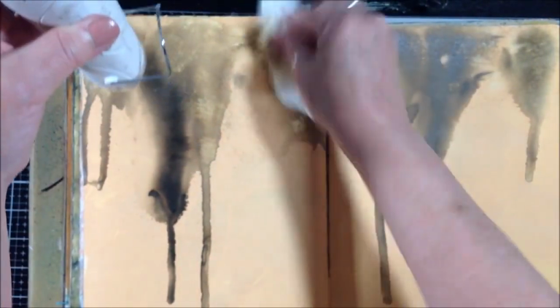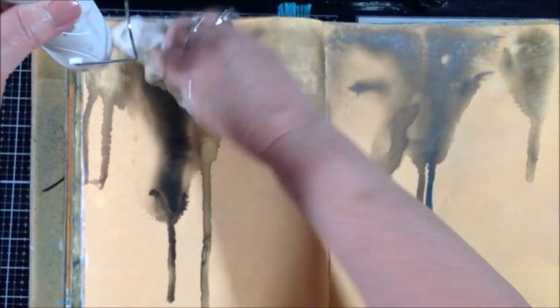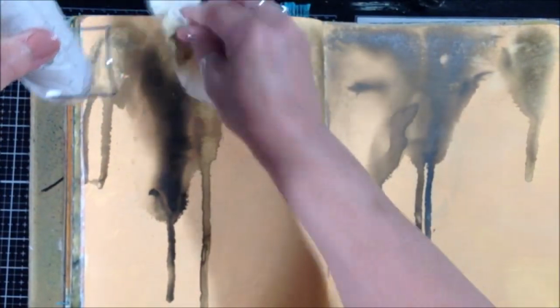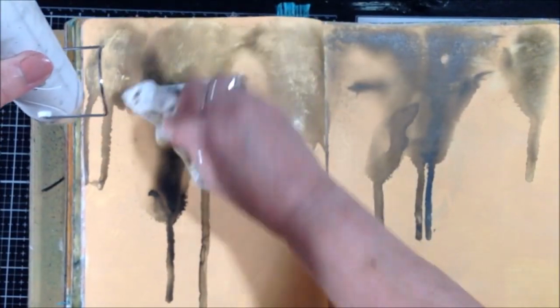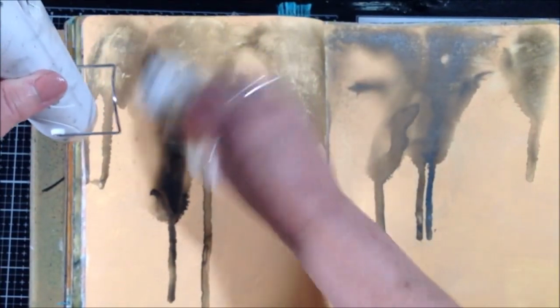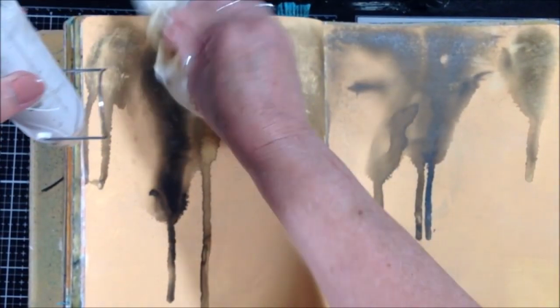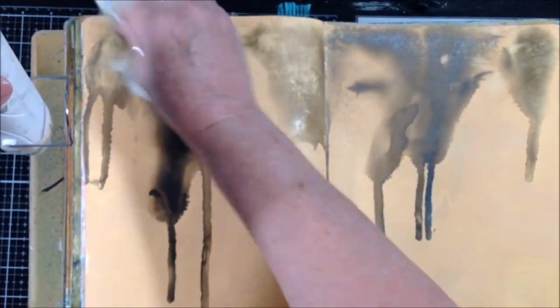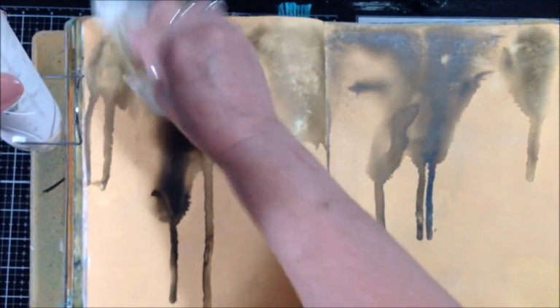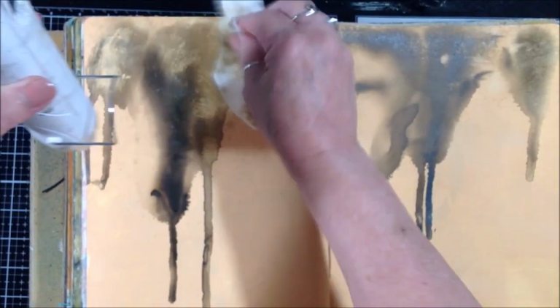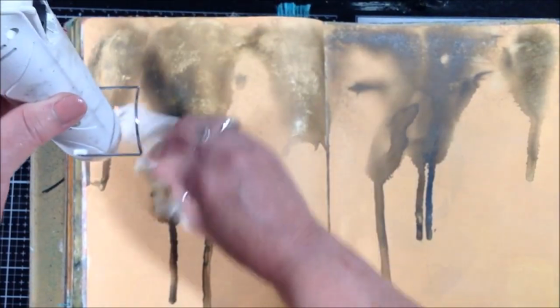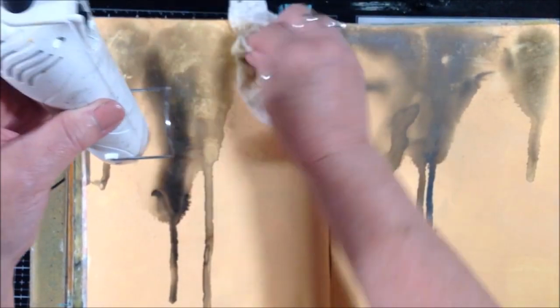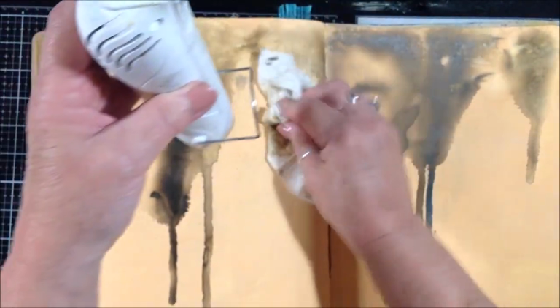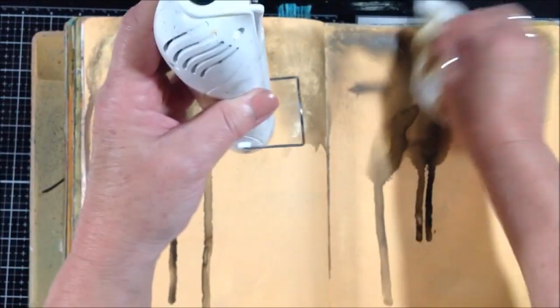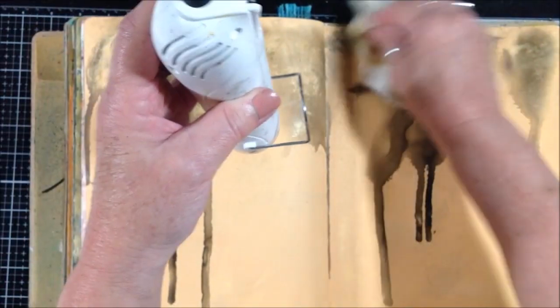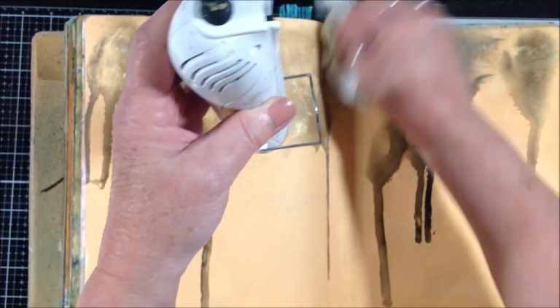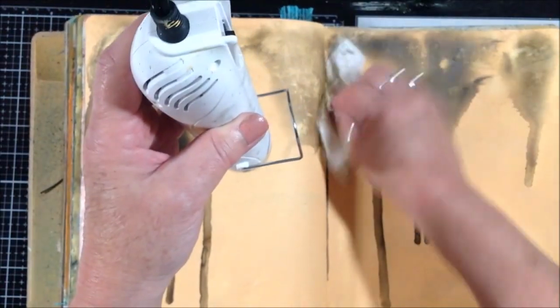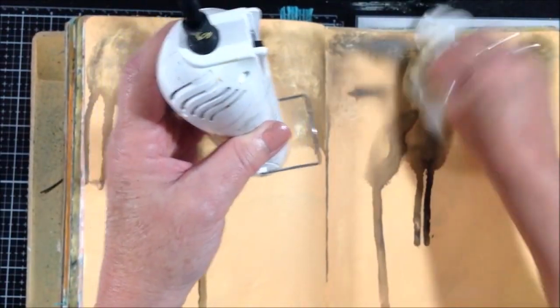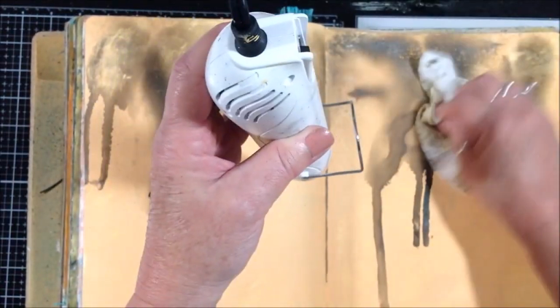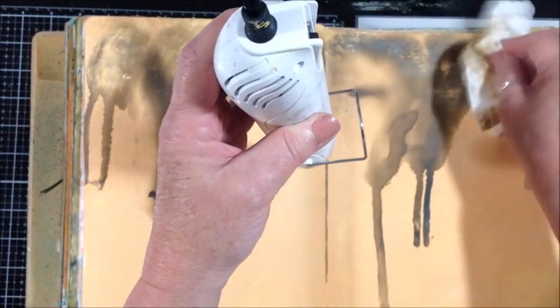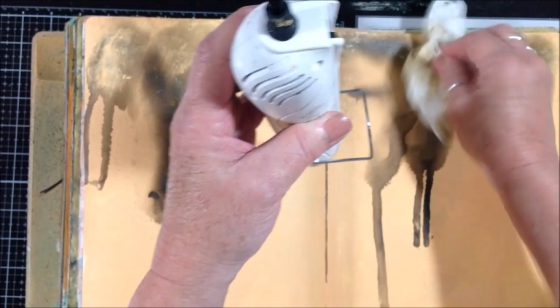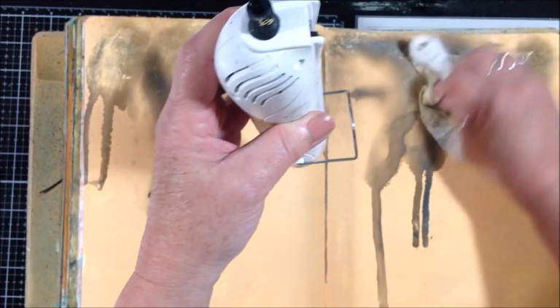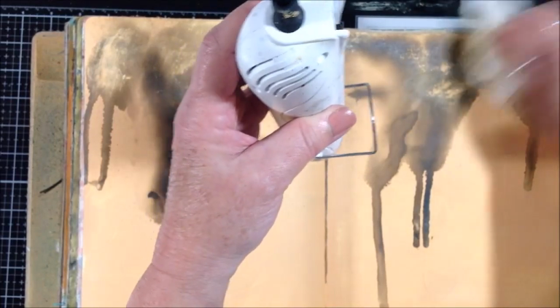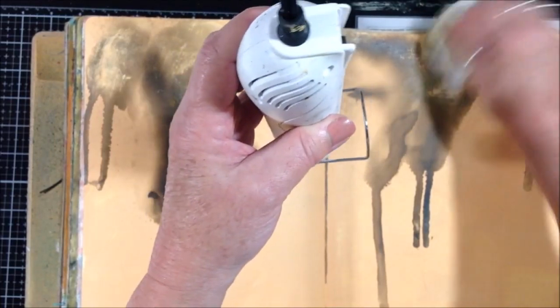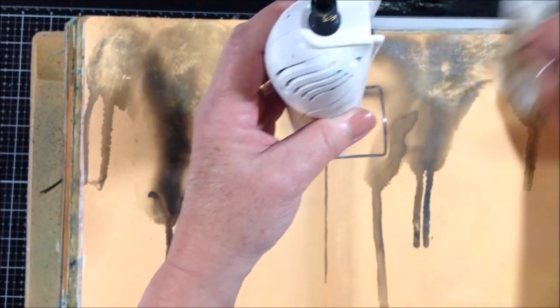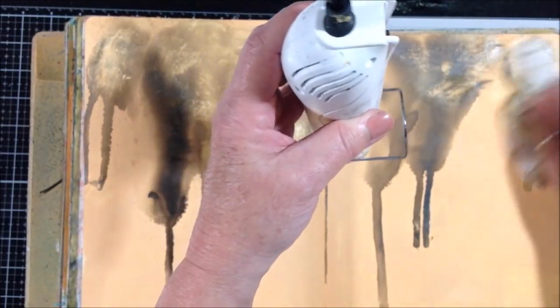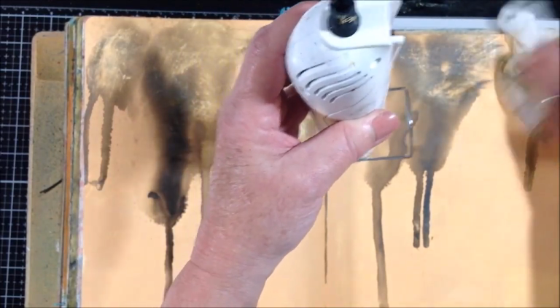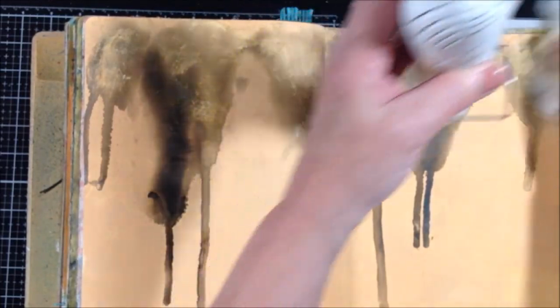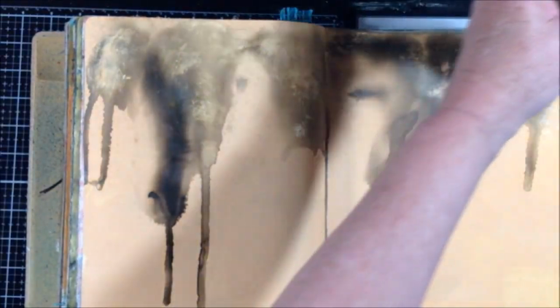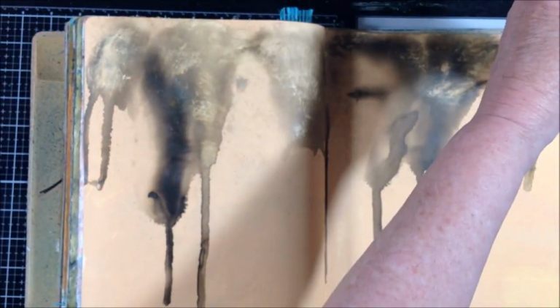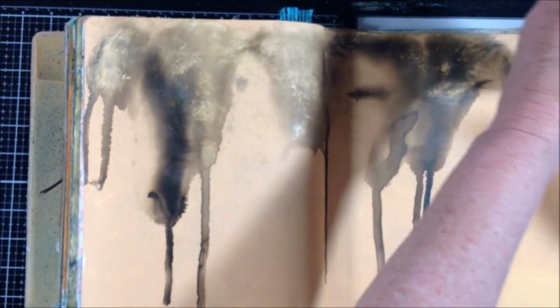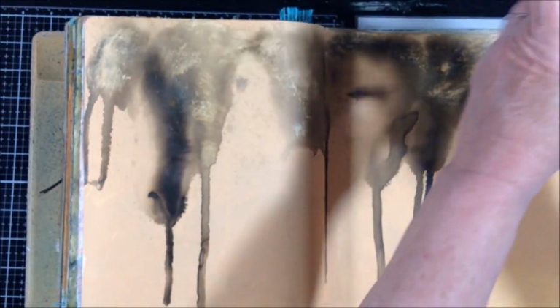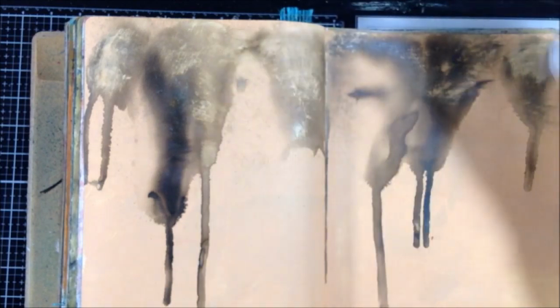Now I just have a wet baby wipe and I'm just breaking that ink a little bit at the top, just to add some additional texture and interest. Where it's really super dry I can't pick any up, but there I was able to.